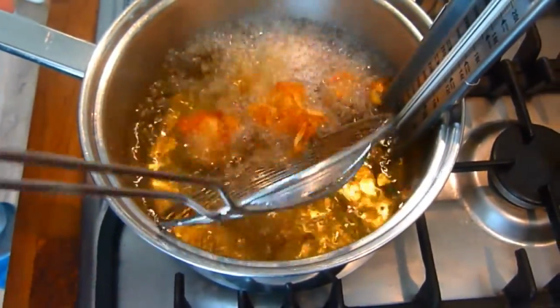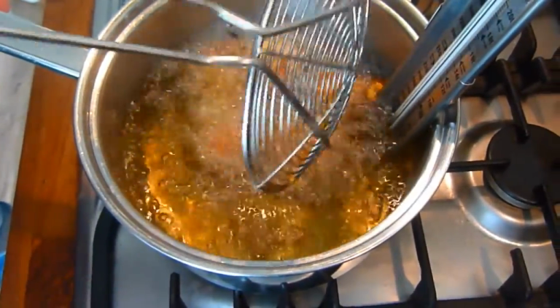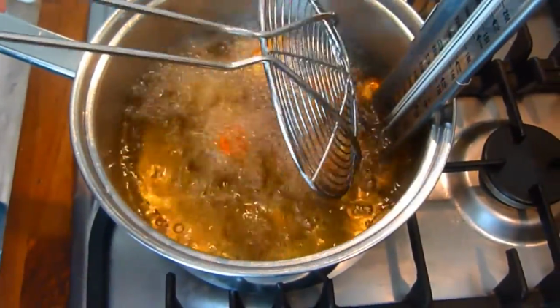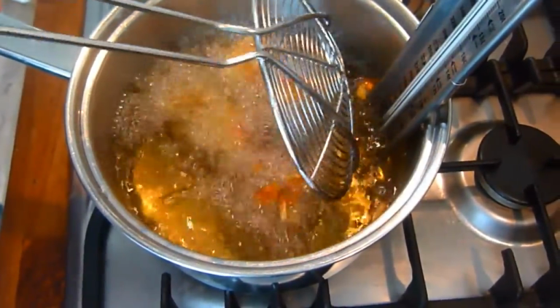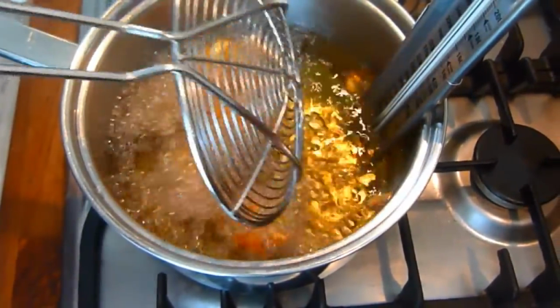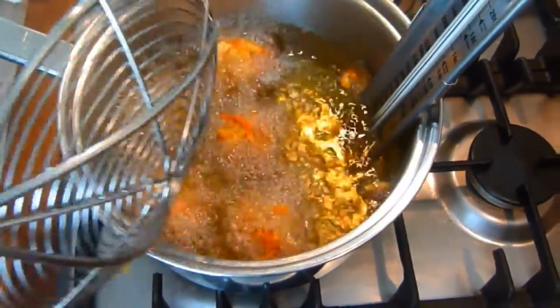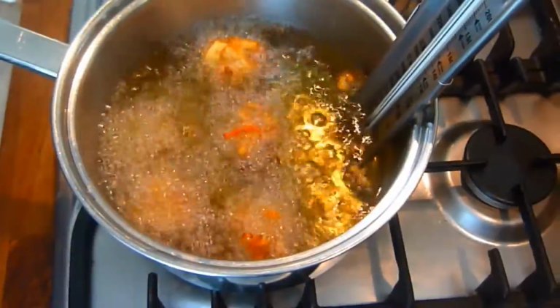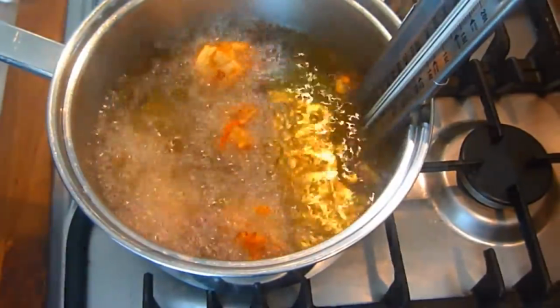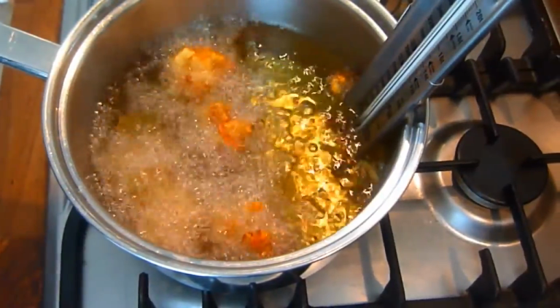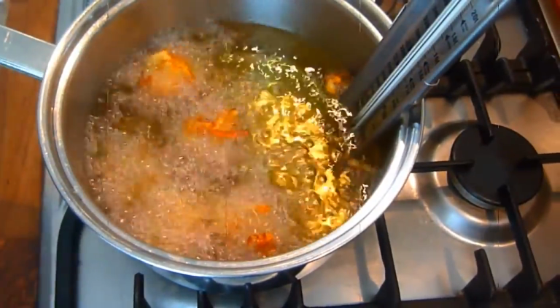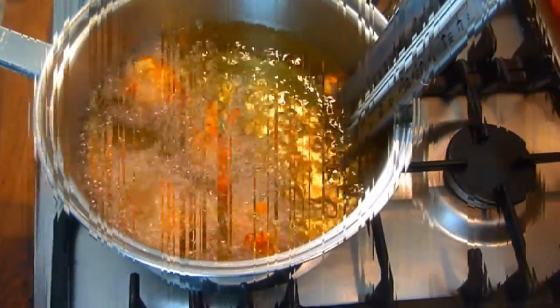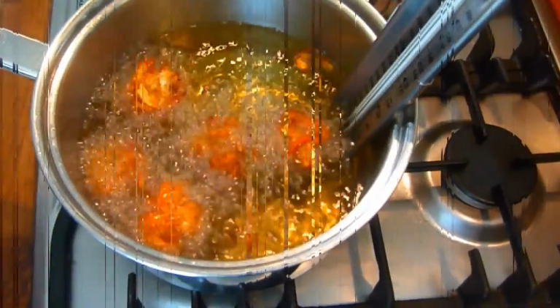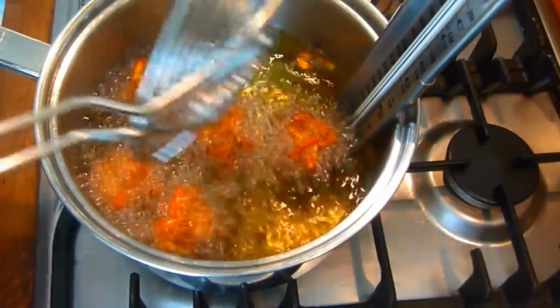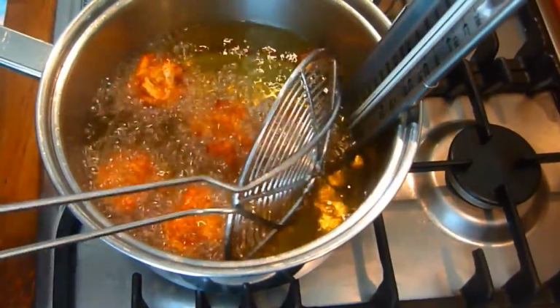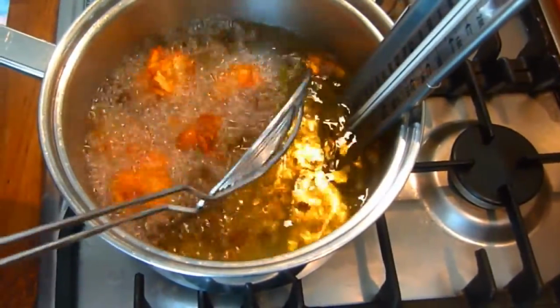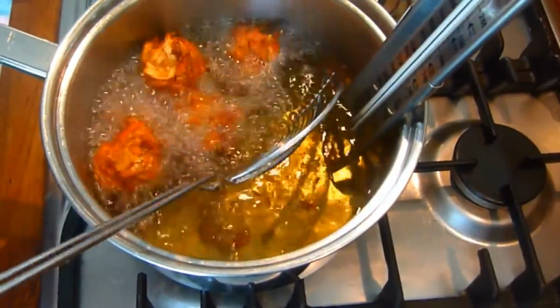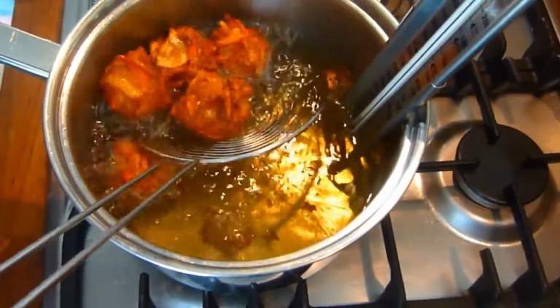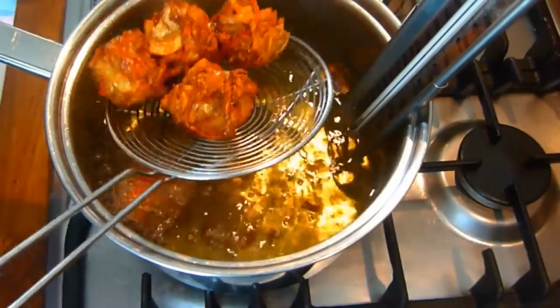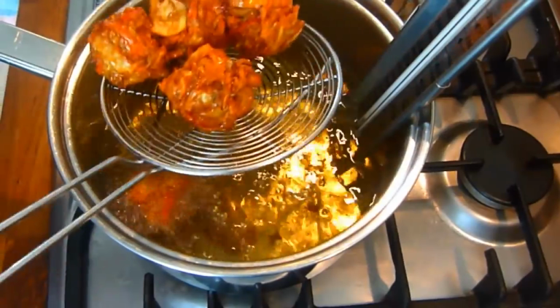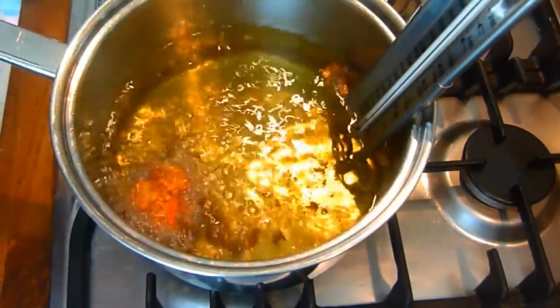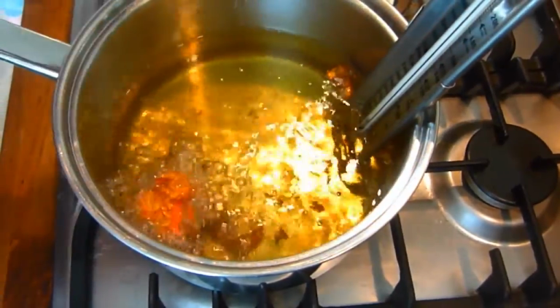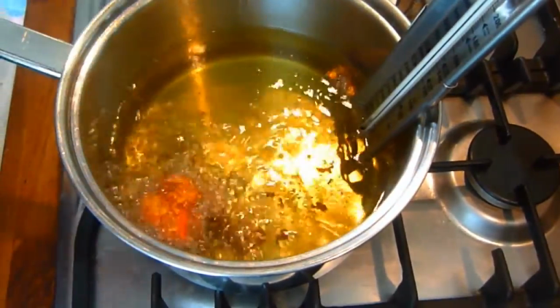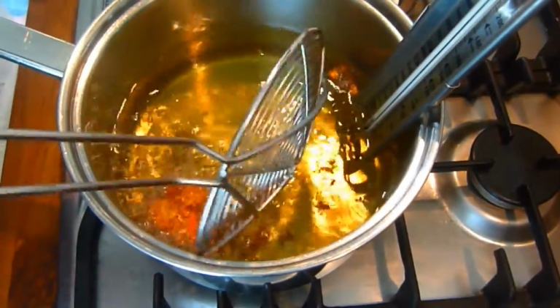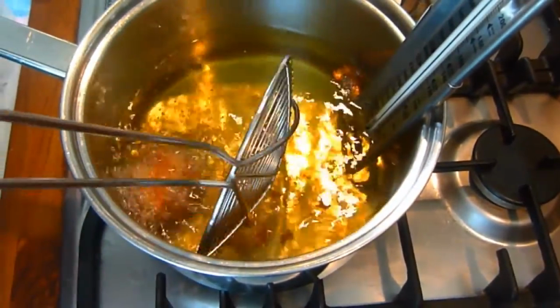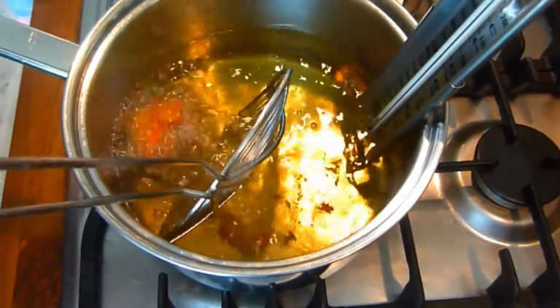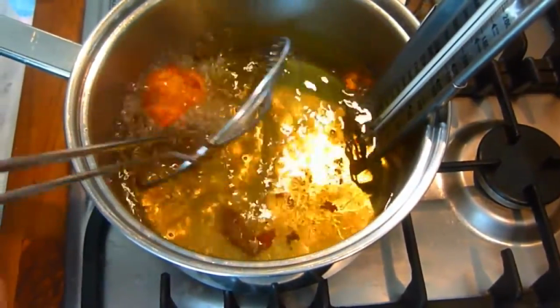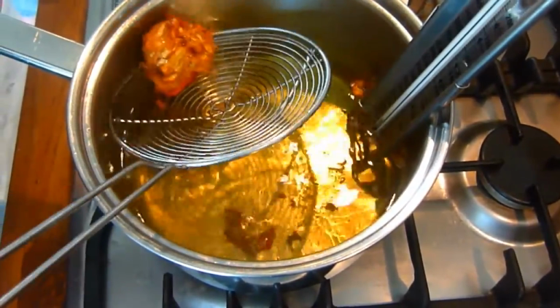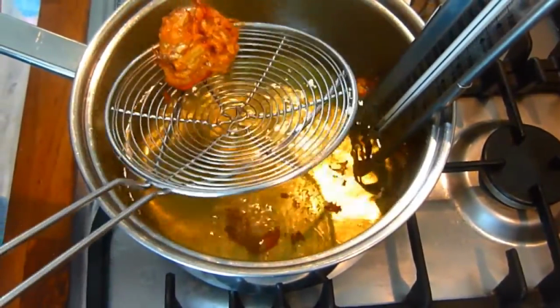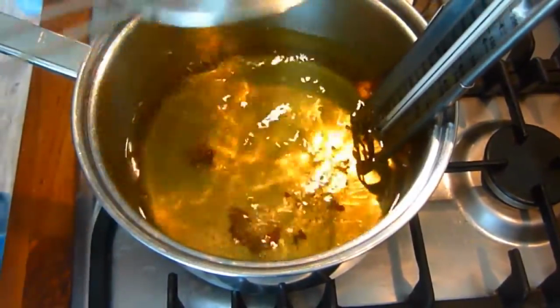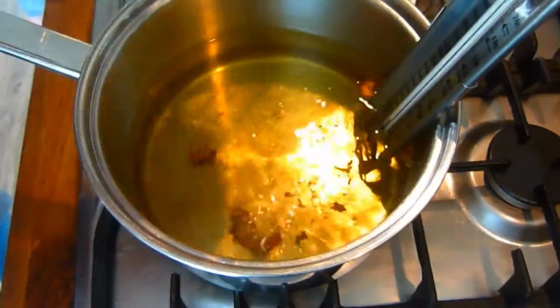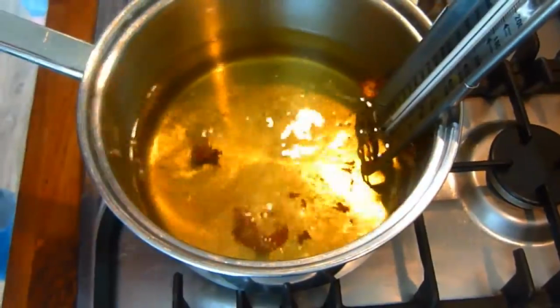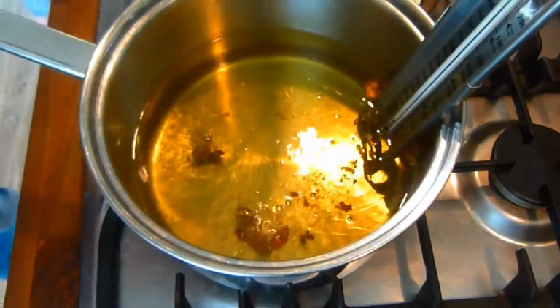Simply cook in batches until each pakora is nice and golden brown. I've got to say I put a teaspoon of chili powder in the first original mix but my wife won't let me — so much for emancipation!